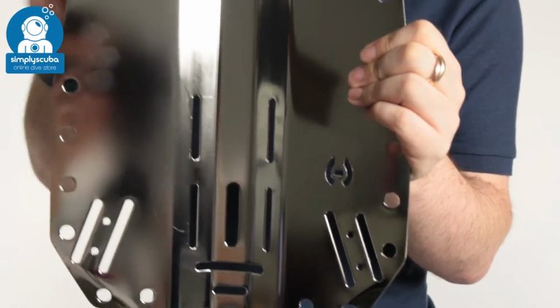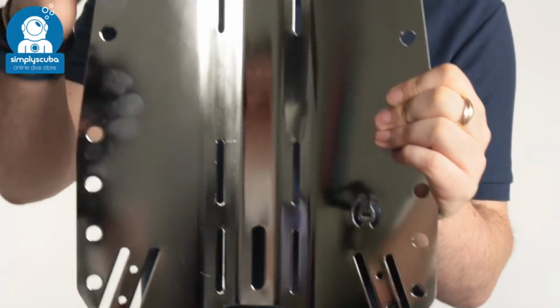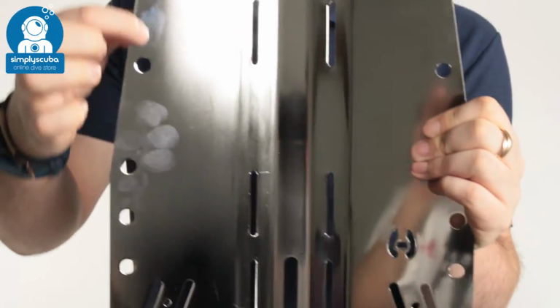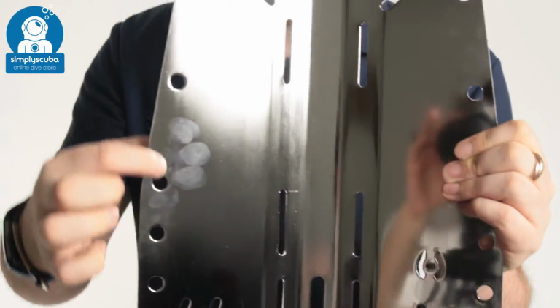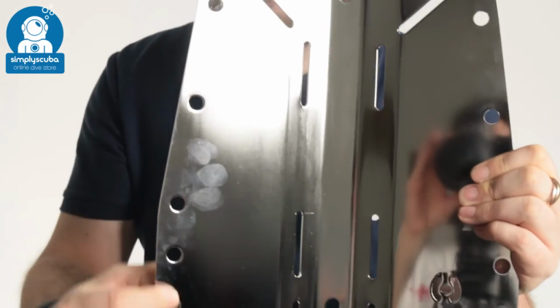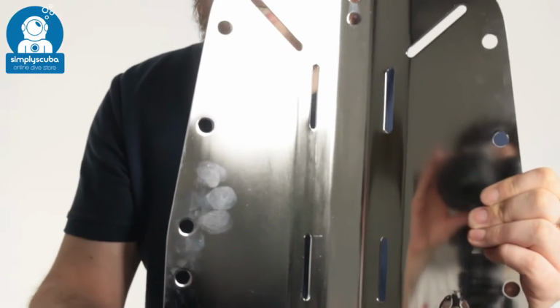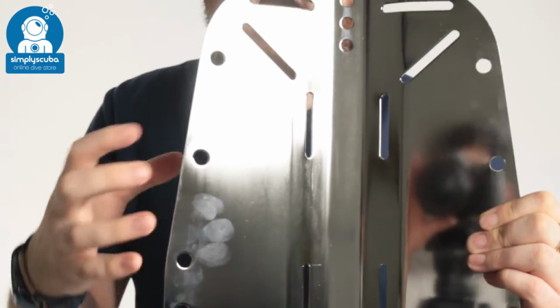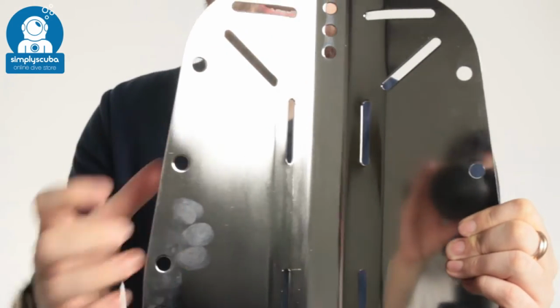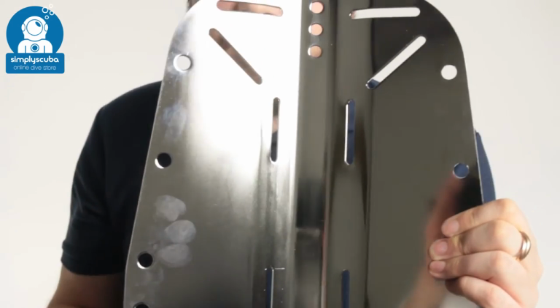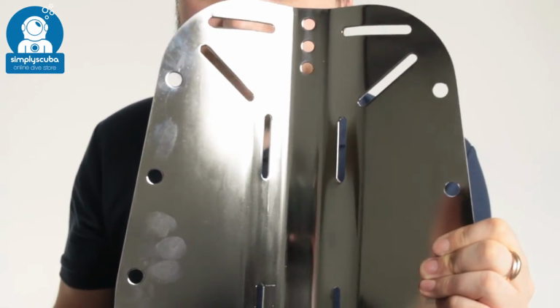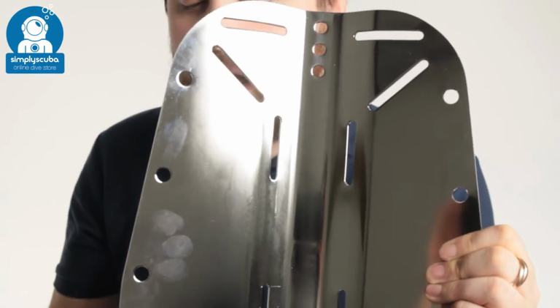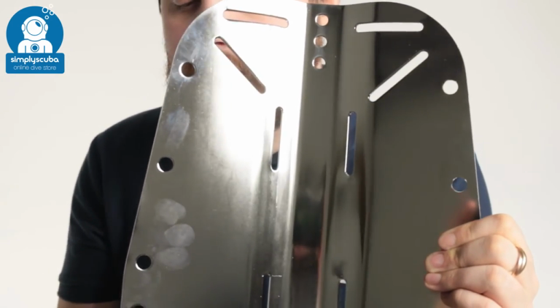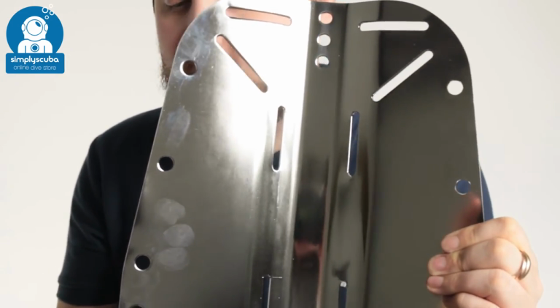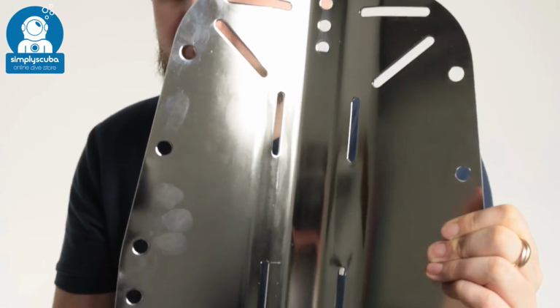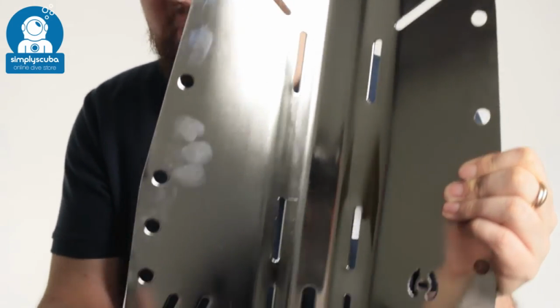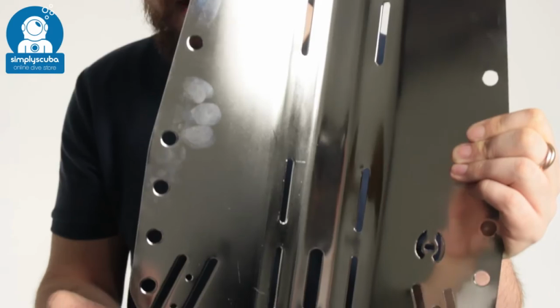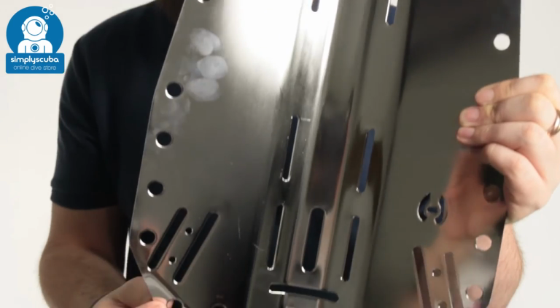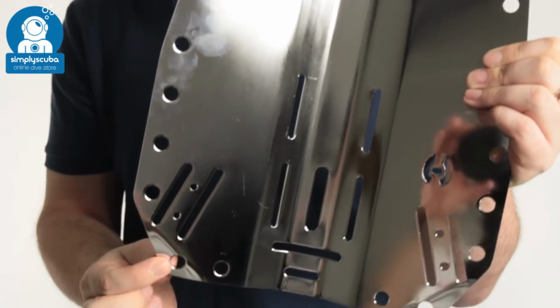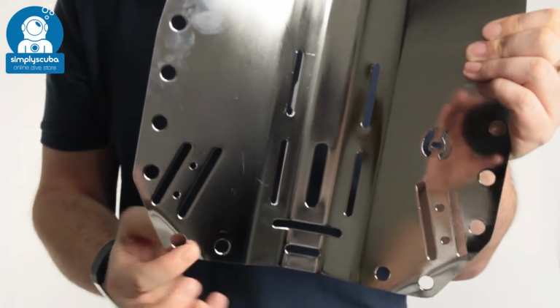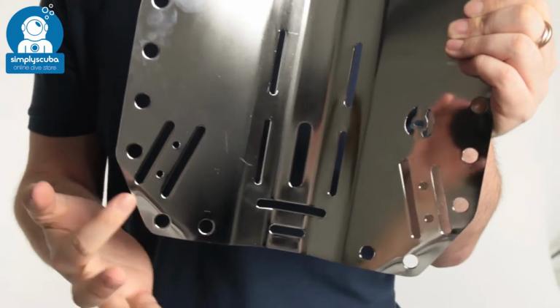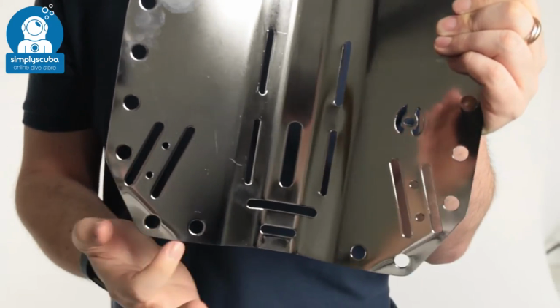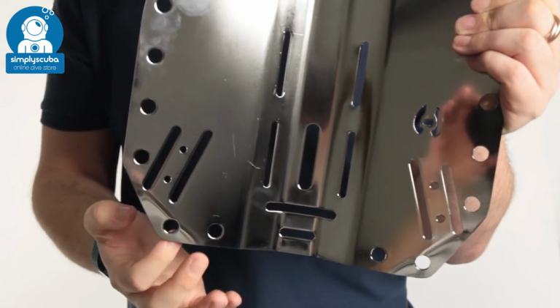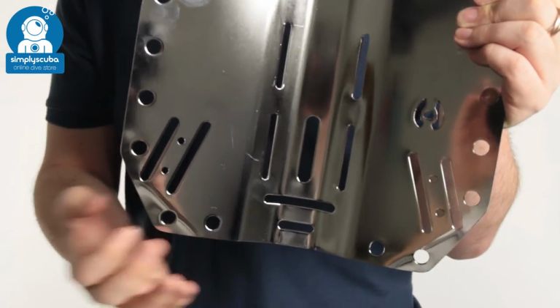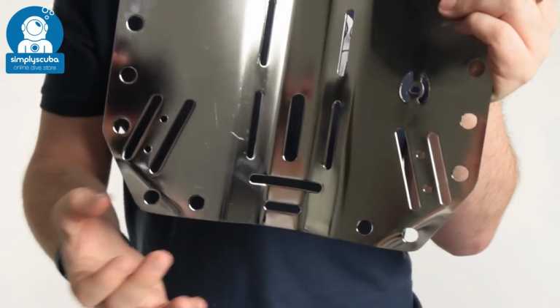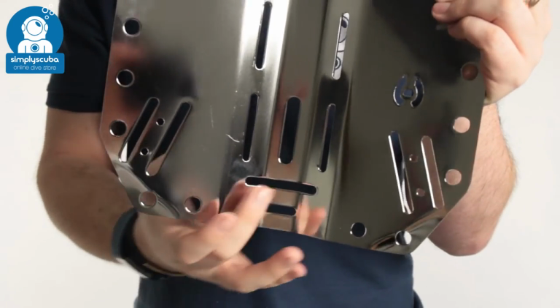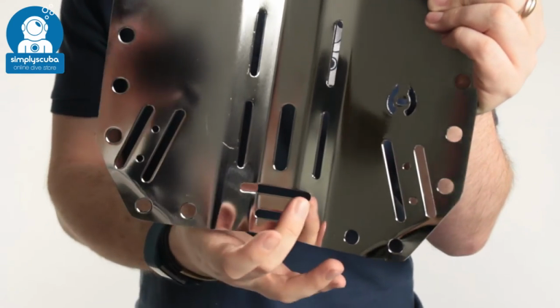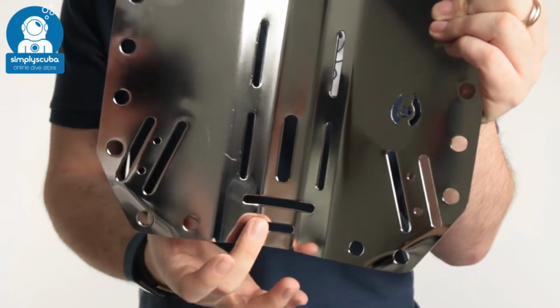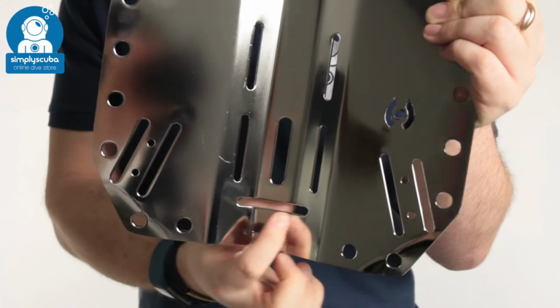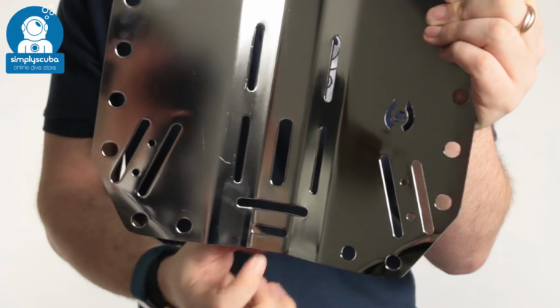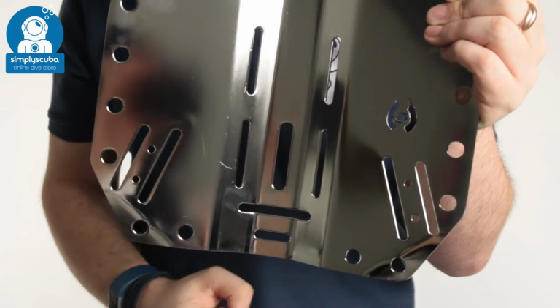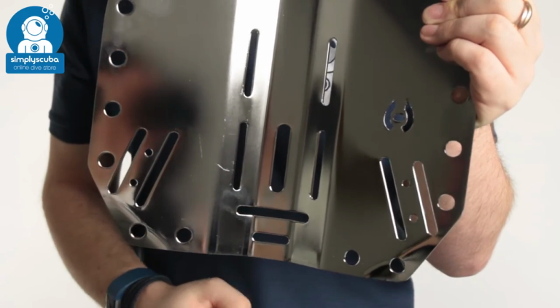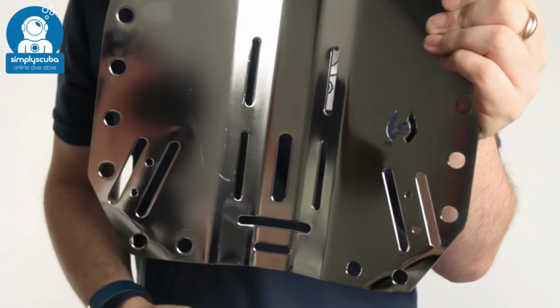Mounting points all around either side for any of your accessories. It's a traditional shape and it's pre-bent down at the bottom corner so it's a little bit more comfortable. You've also got the crotch strap mounting options at the bottom.